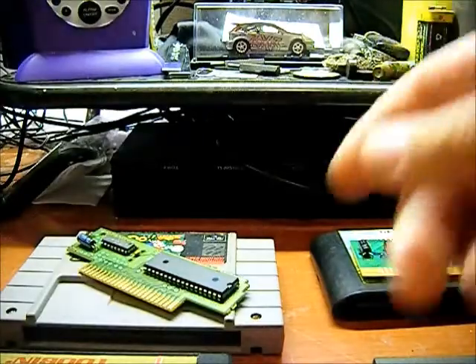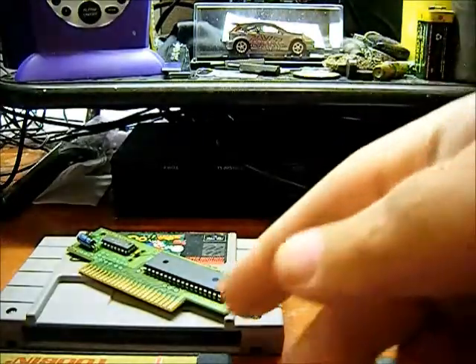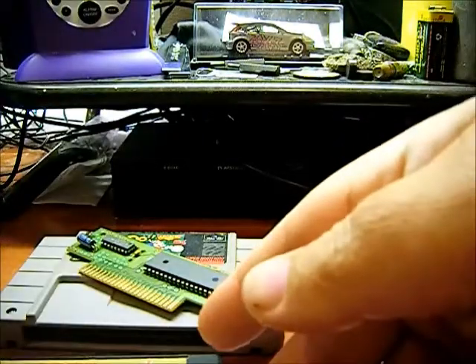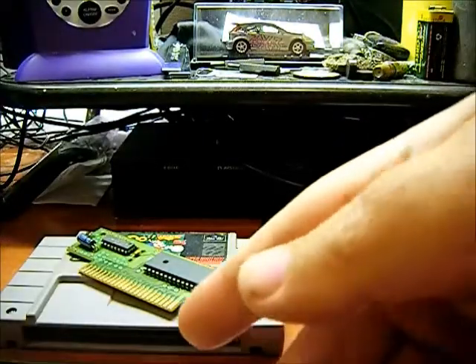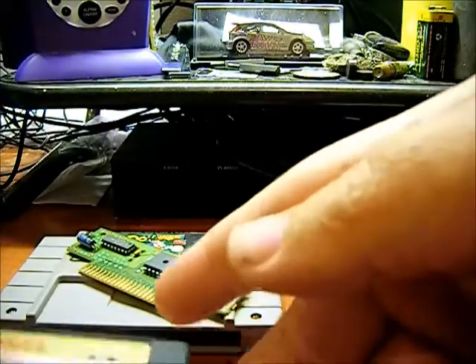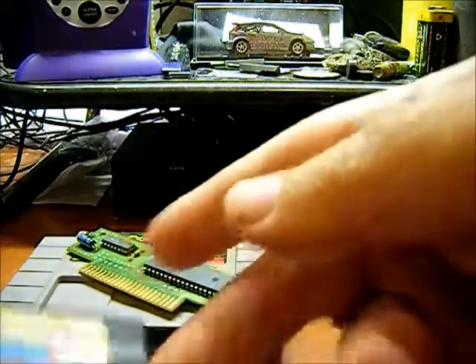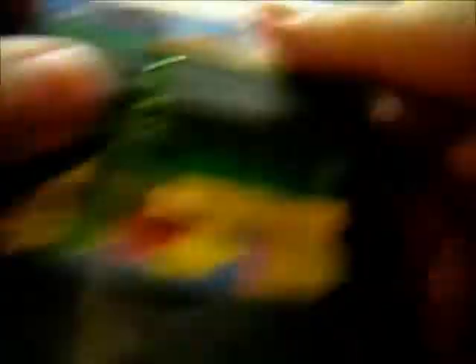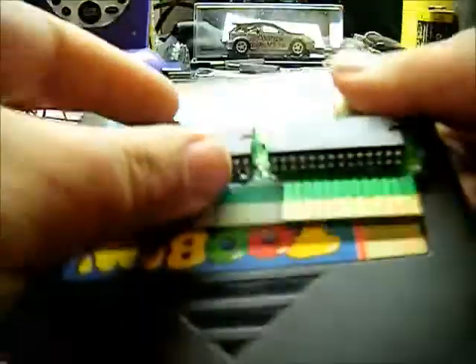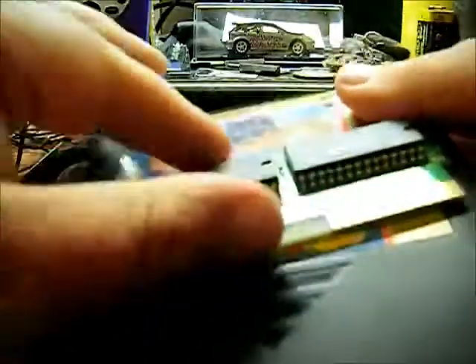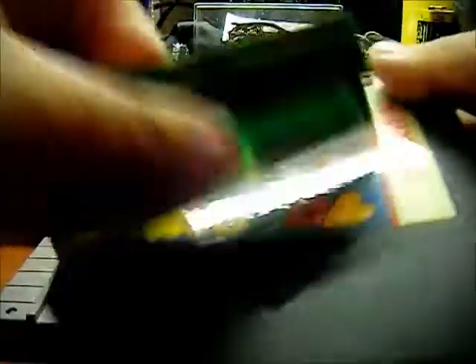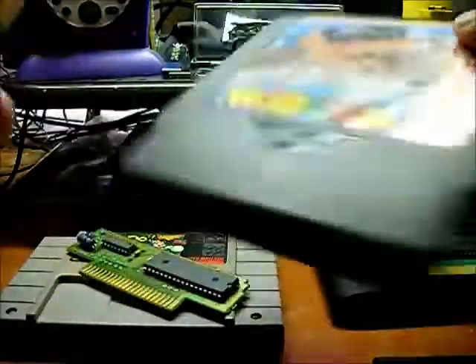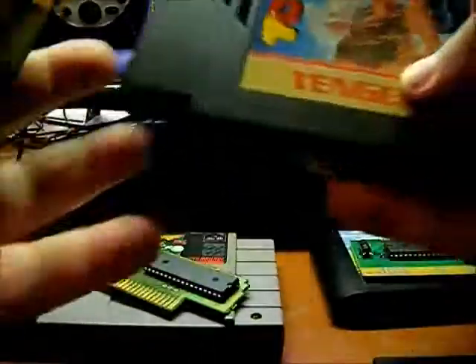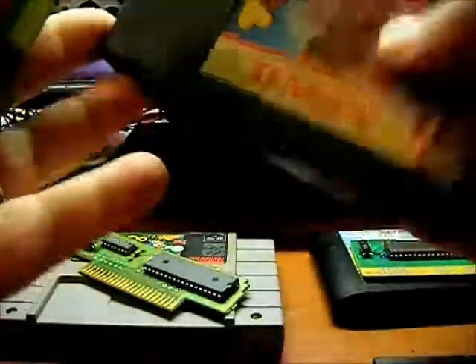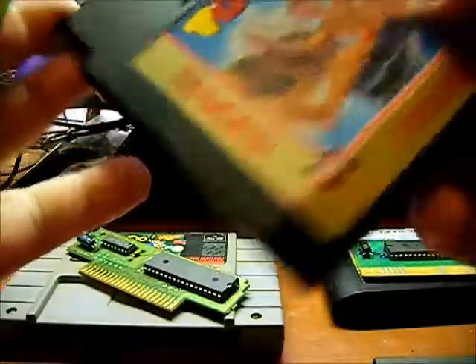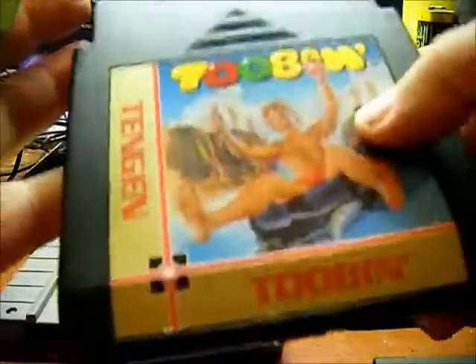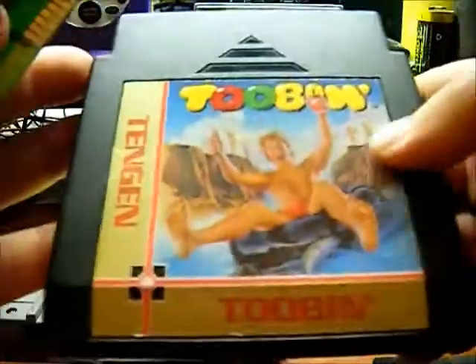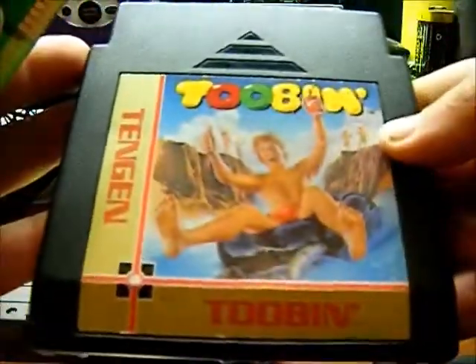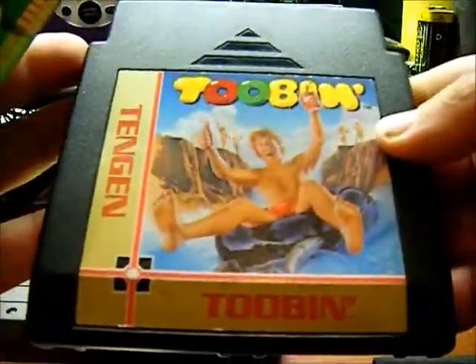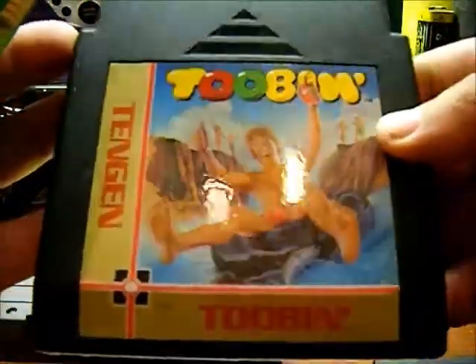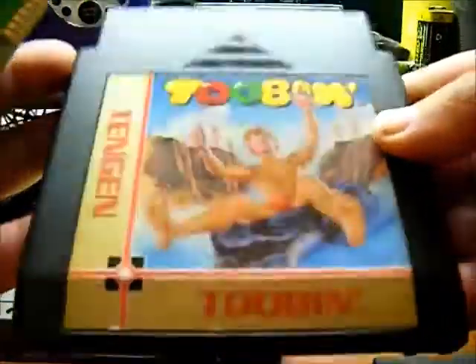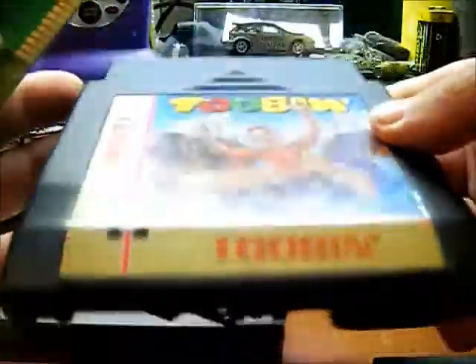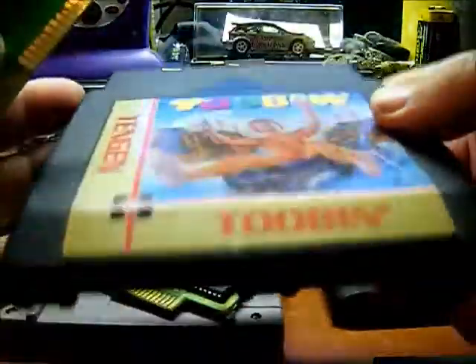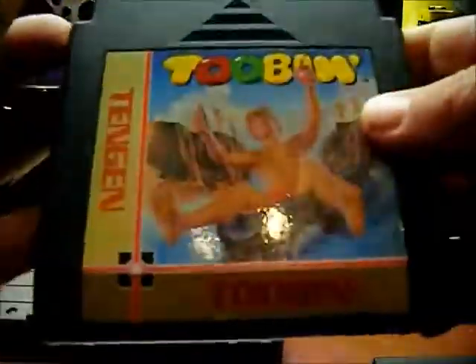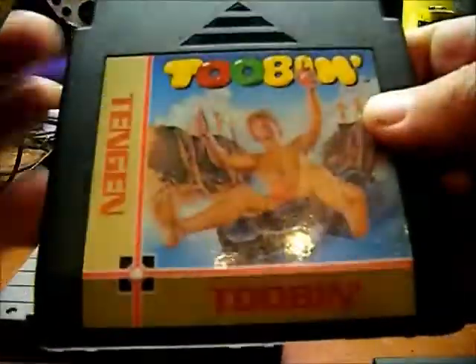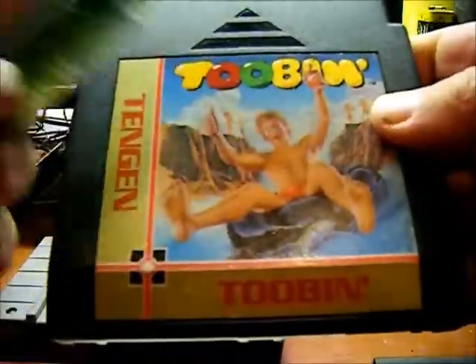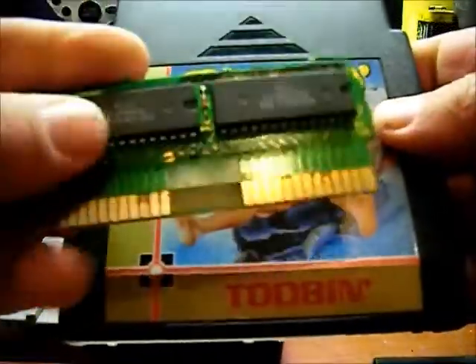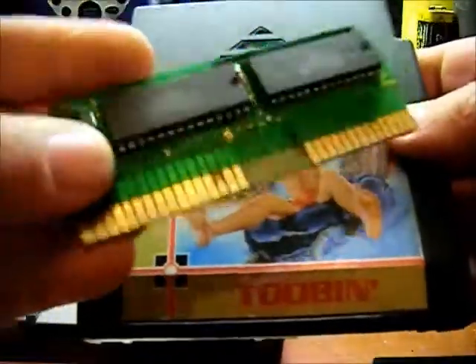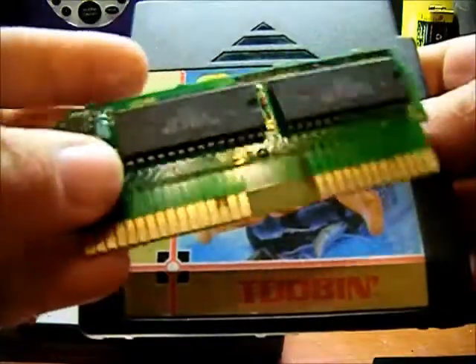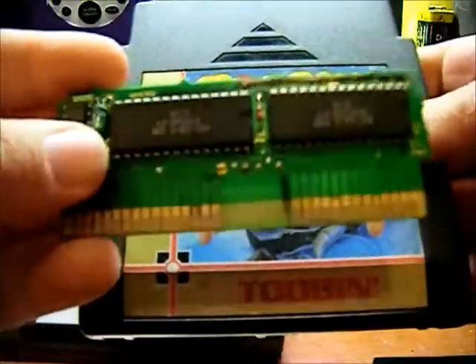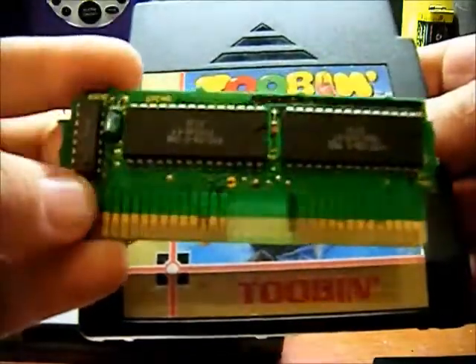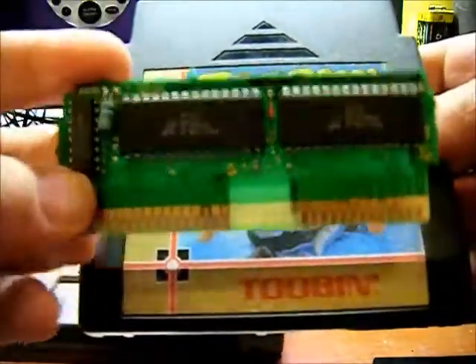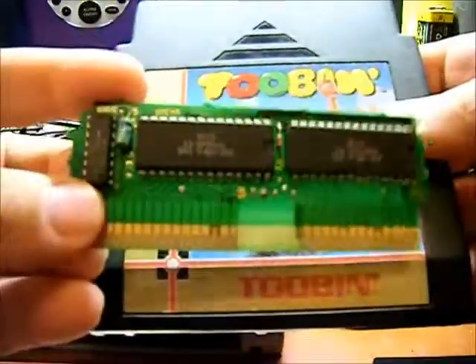Next is a Nintendo cartridge, and right here's the circuit board that's inside of these.